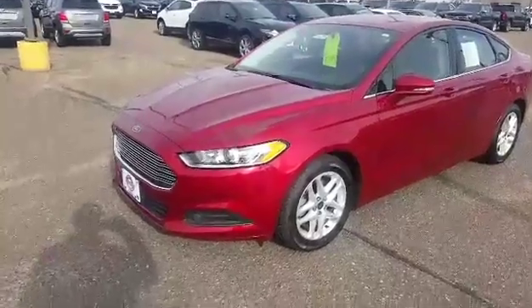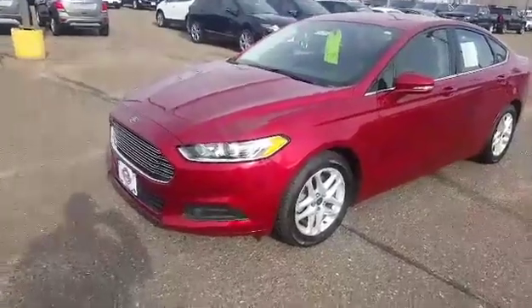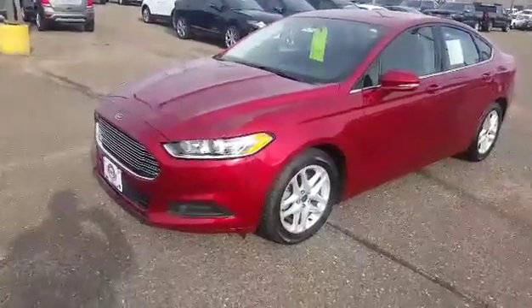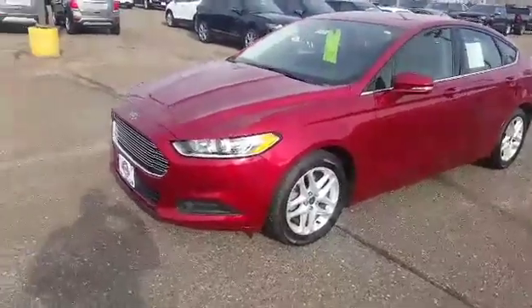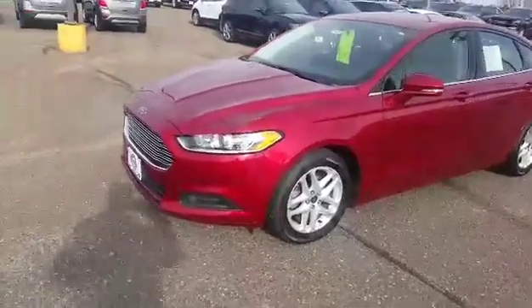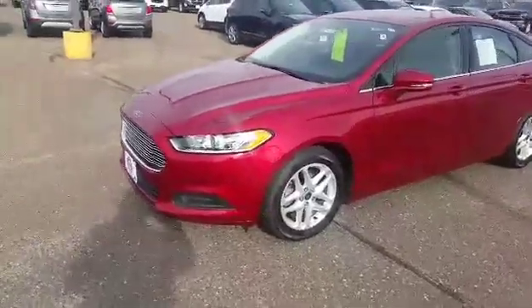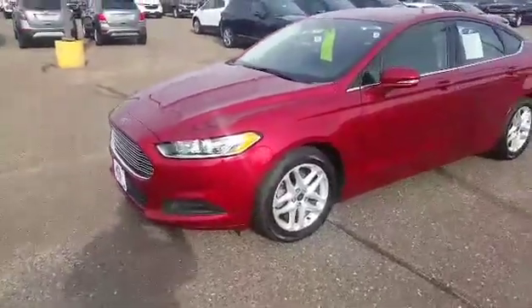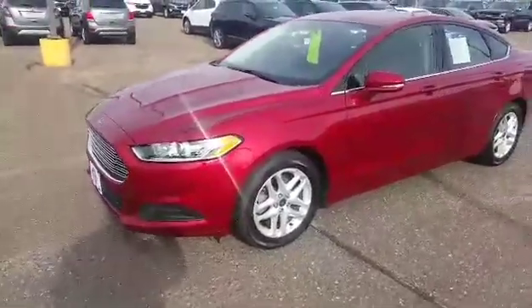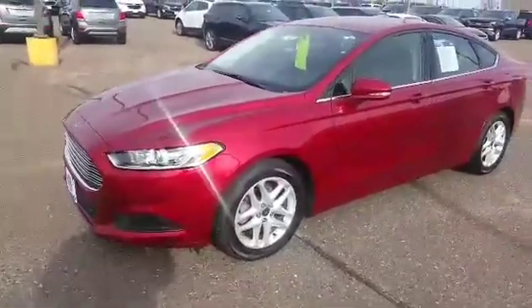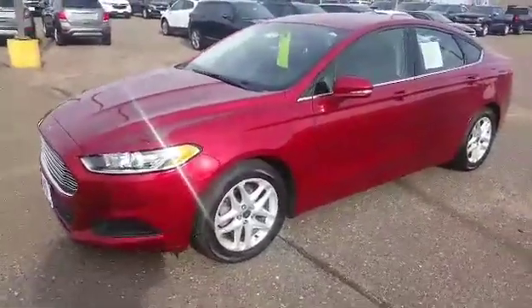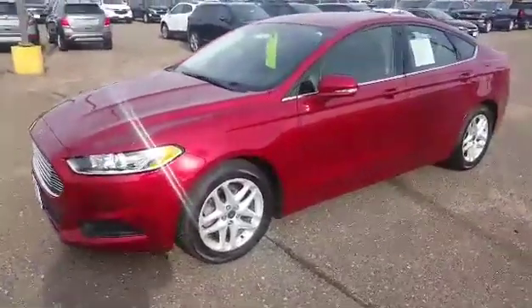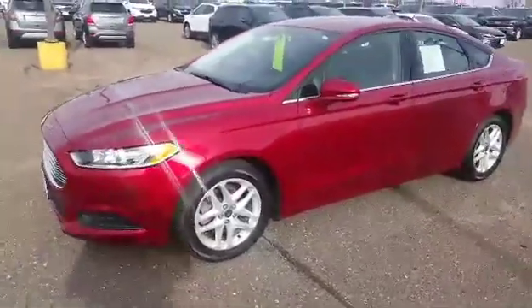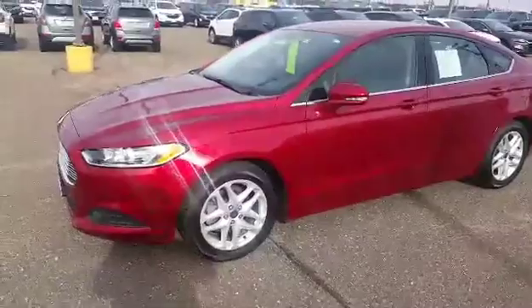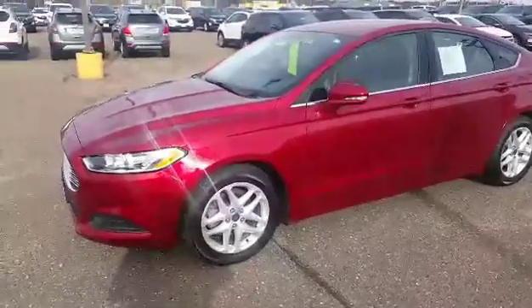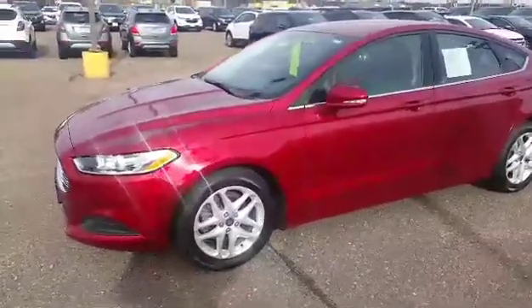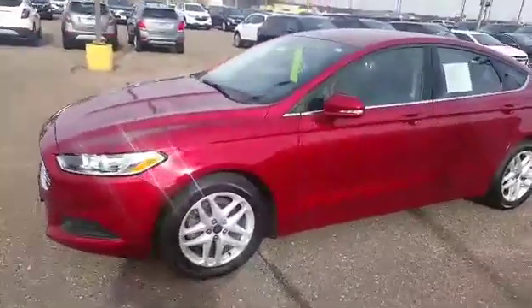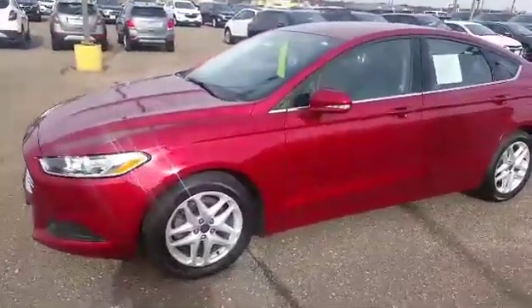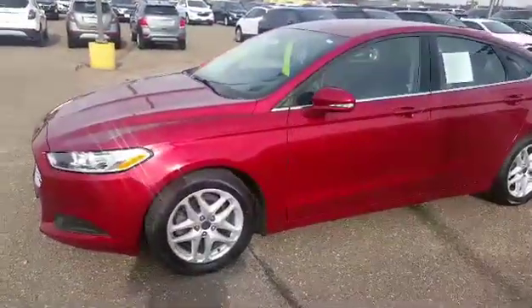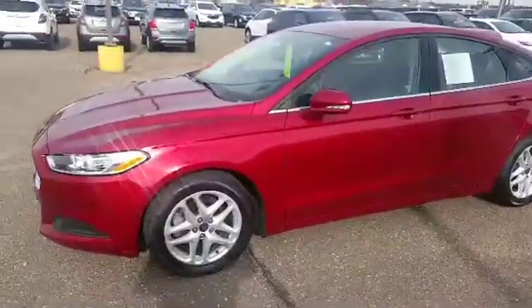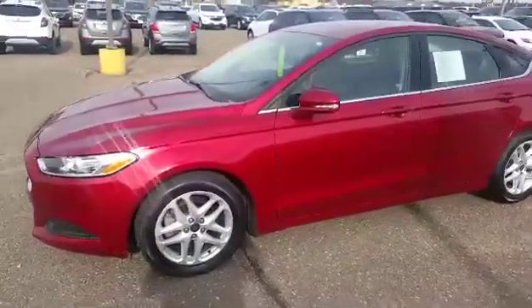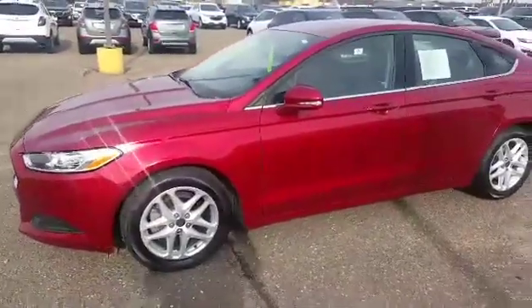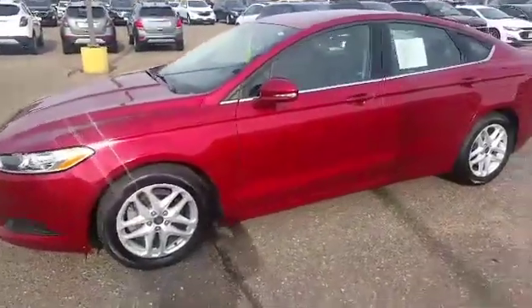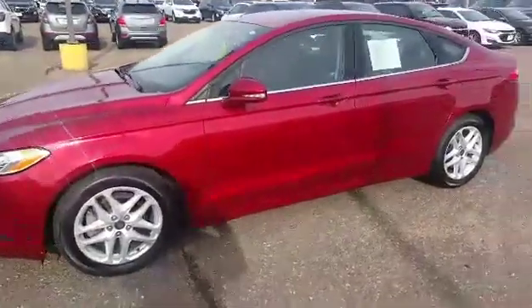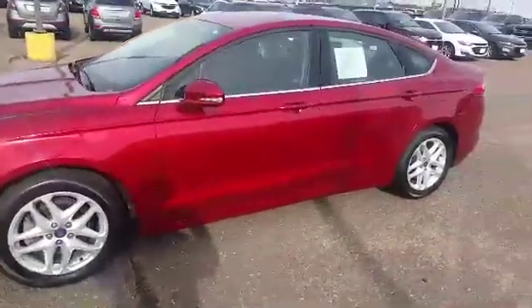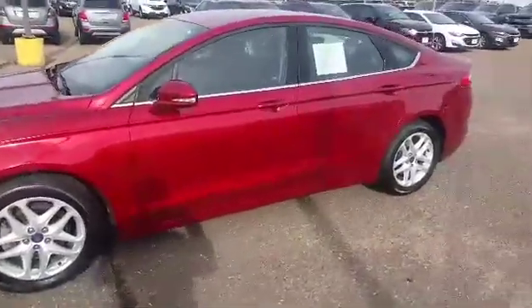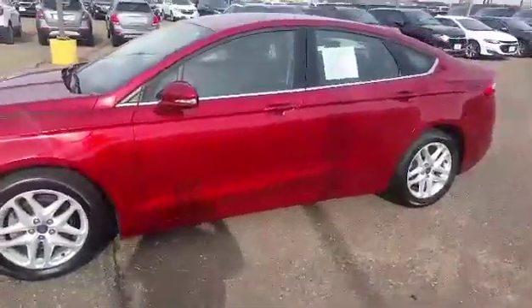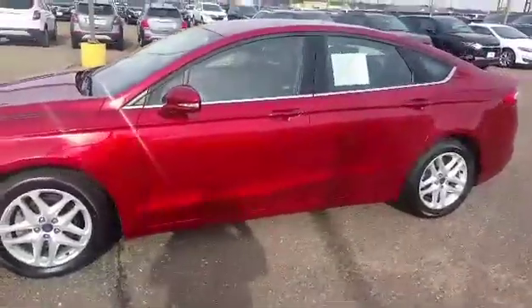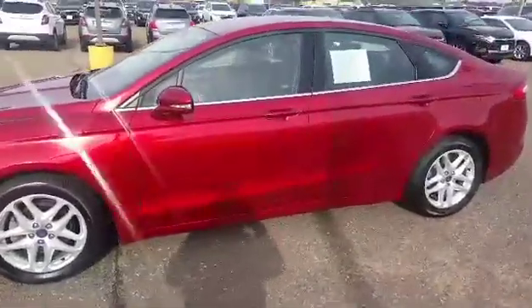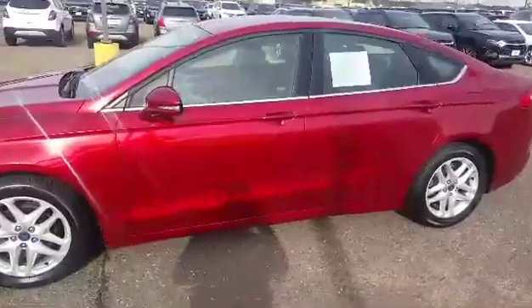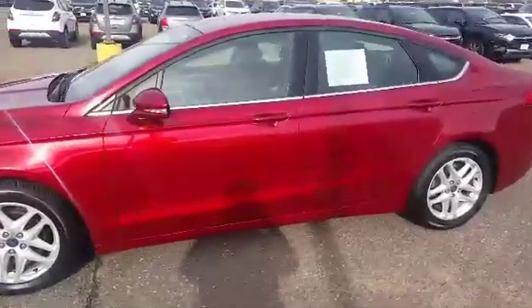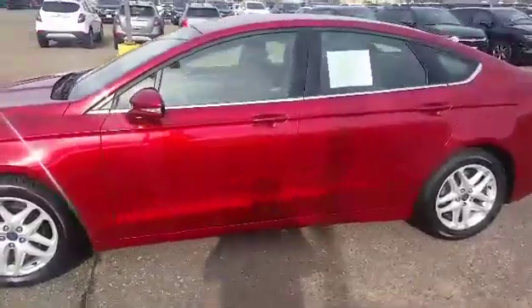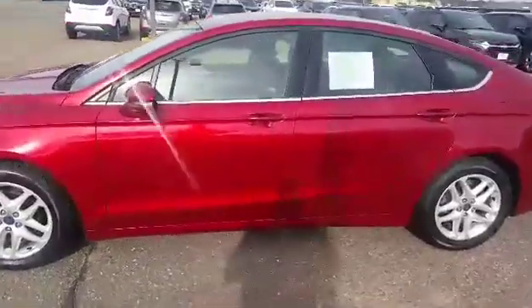Hello, this is James from Johnson Motors in St. Croix Falls, showing a beautiful red Ford Fusion SE. This one has 89,885 miles.